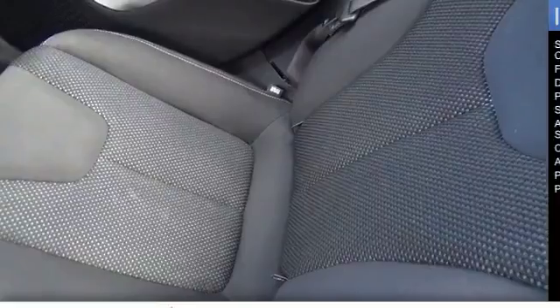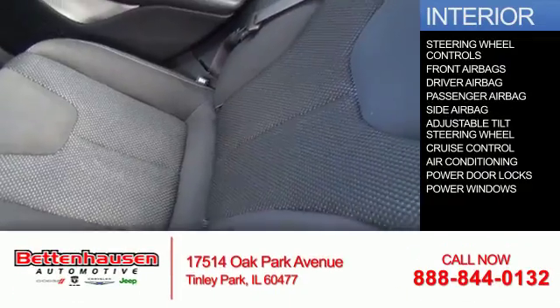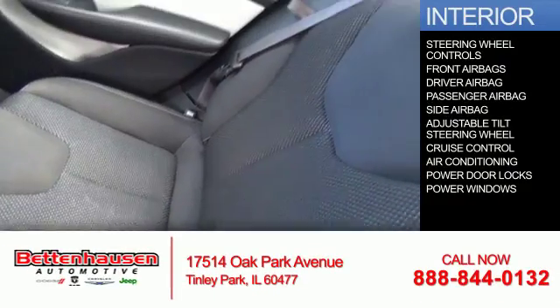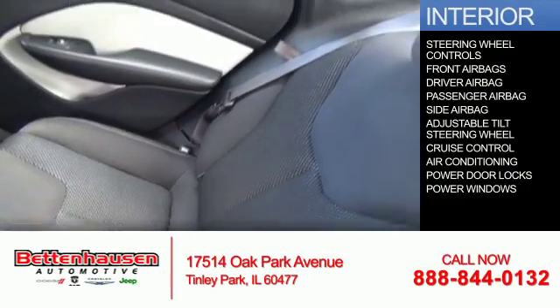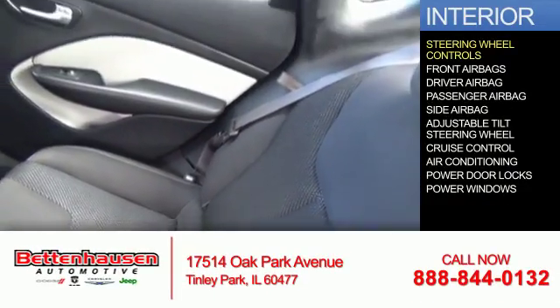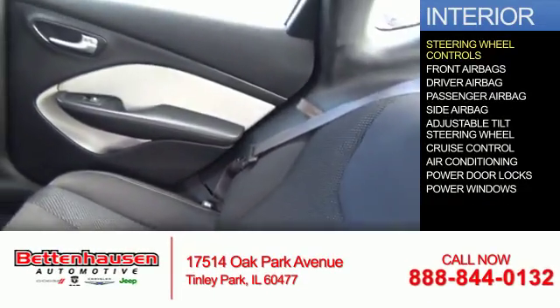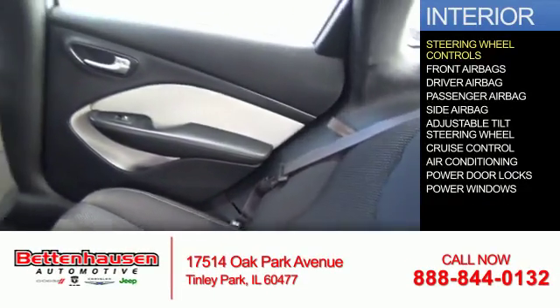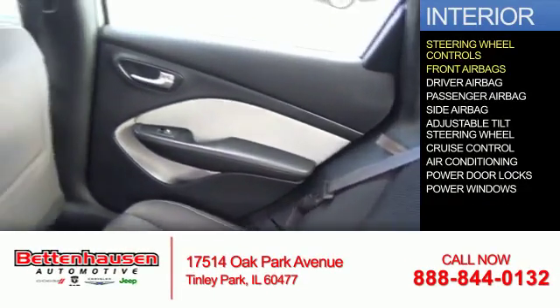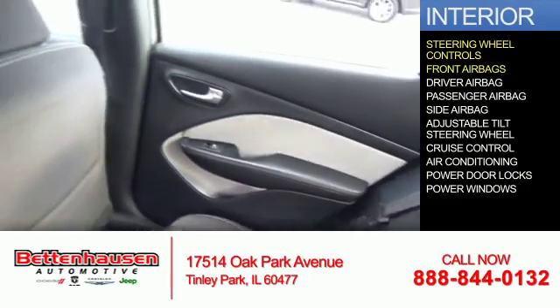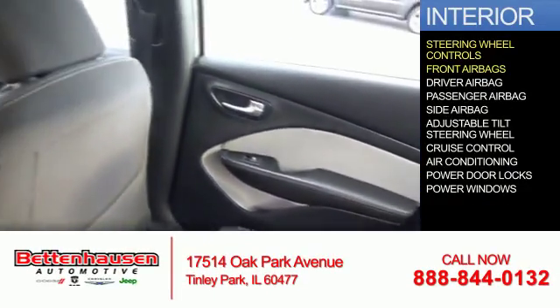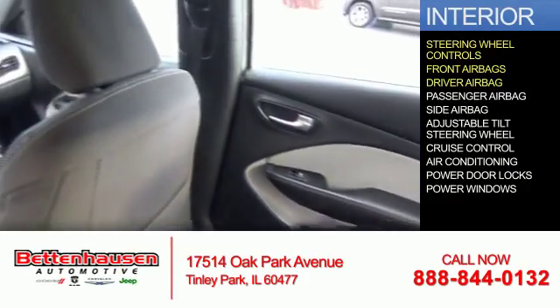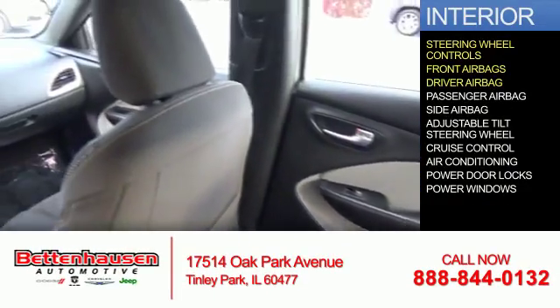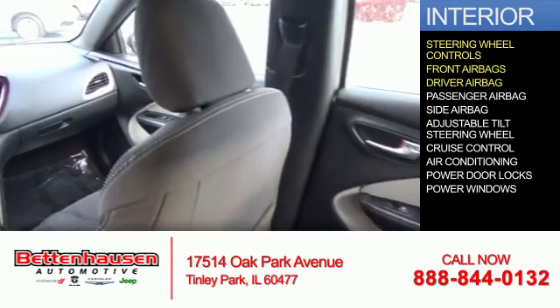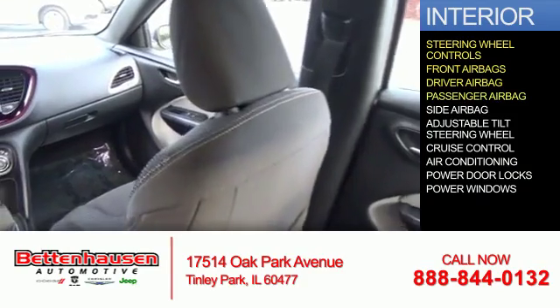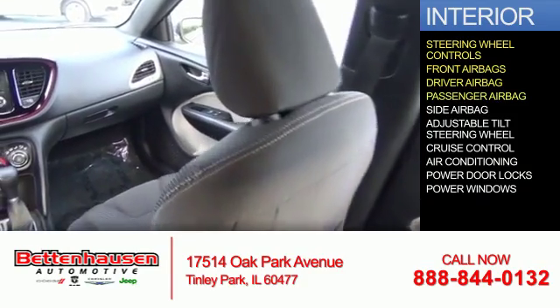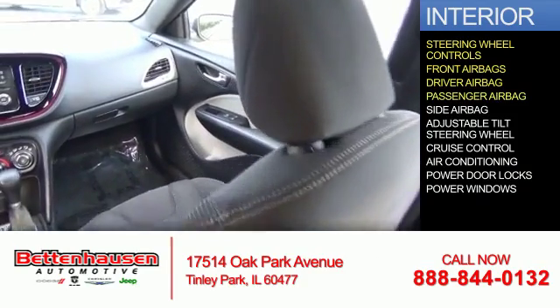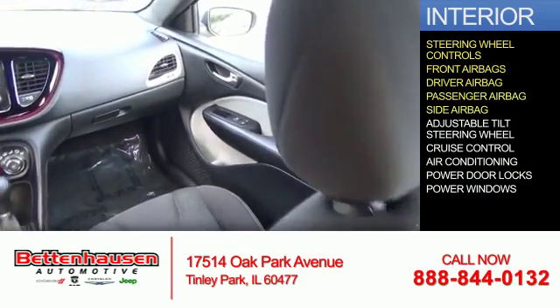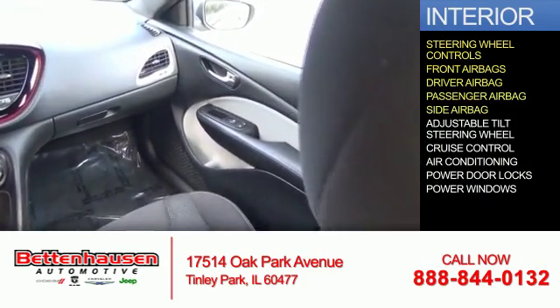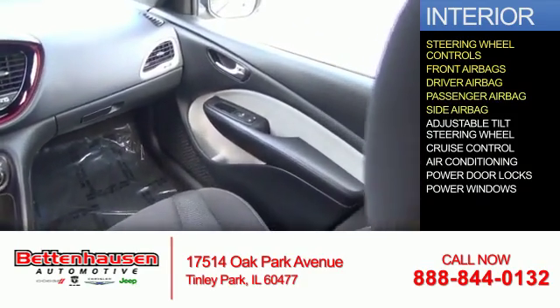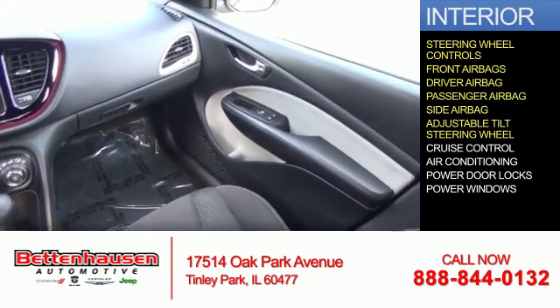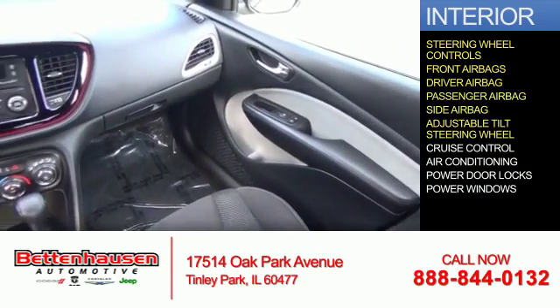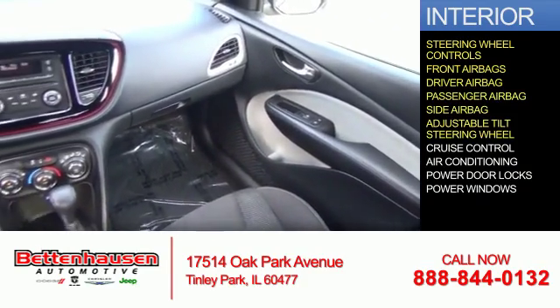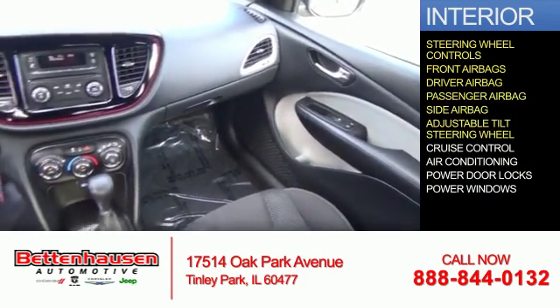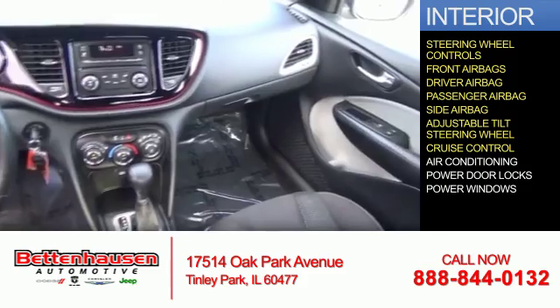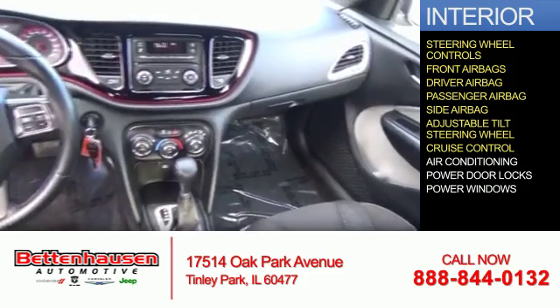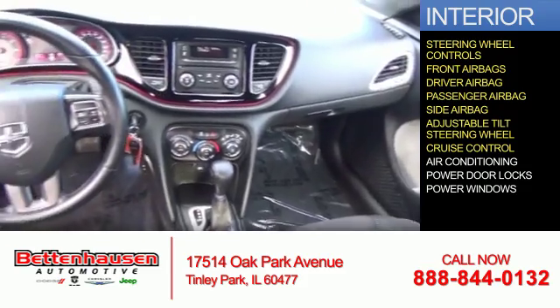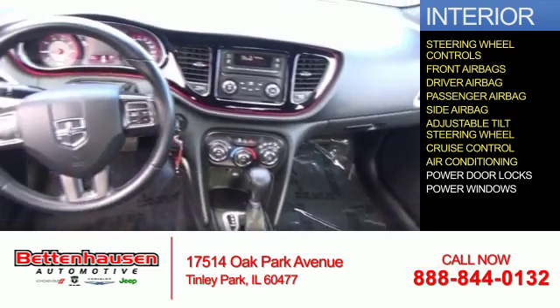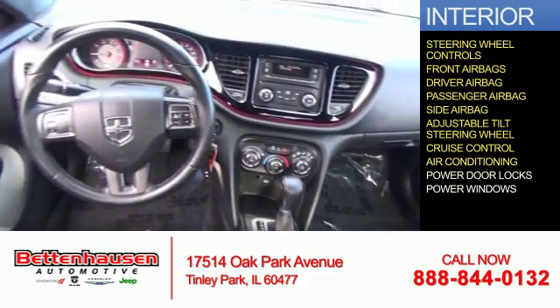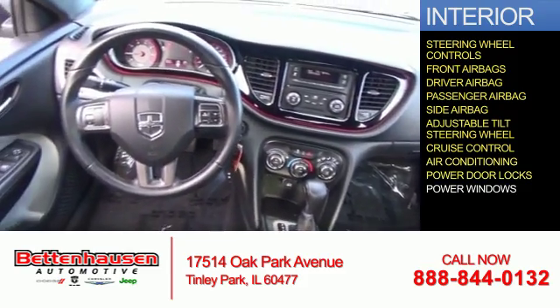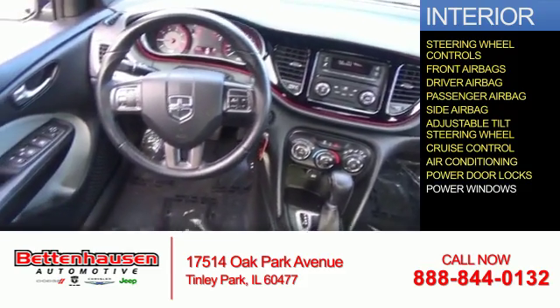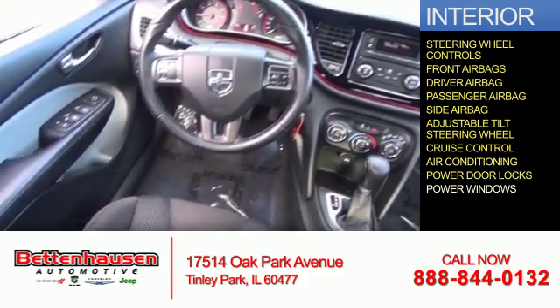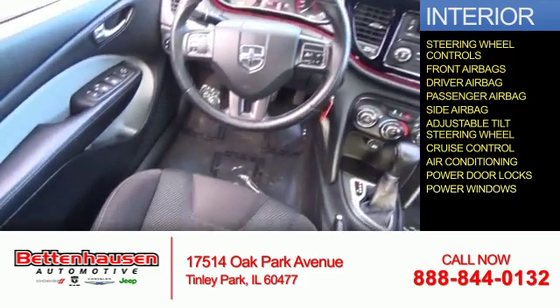Inside you'll find steering wheel controls, front airbags, driver airbag, a passenger airbag, side airbags, an adjustable tilt steering wheel, cruise control, air conditioning, power door locks, and power windows.